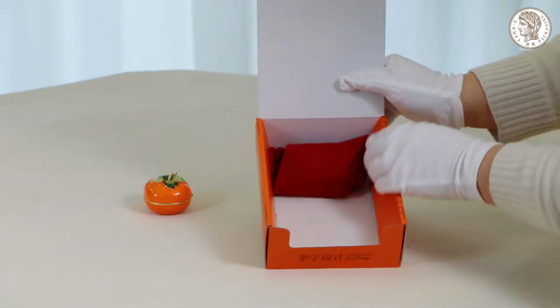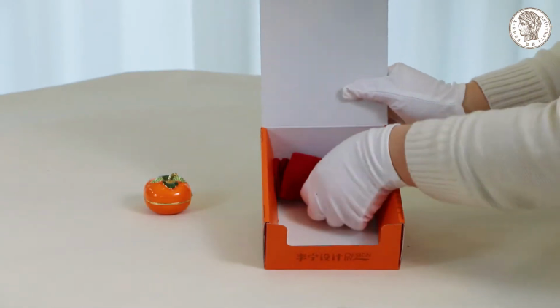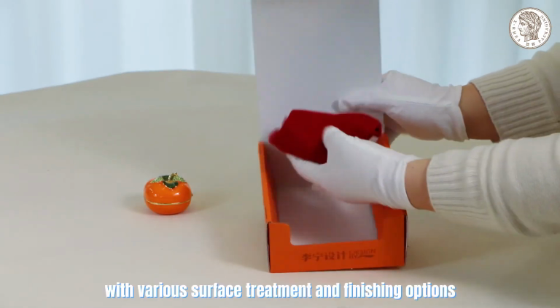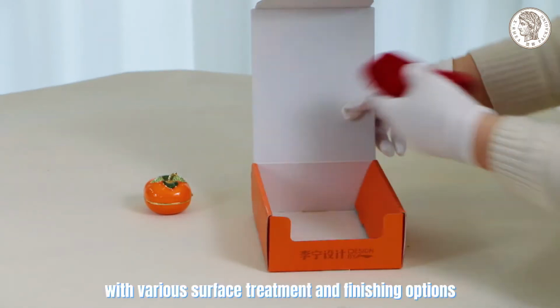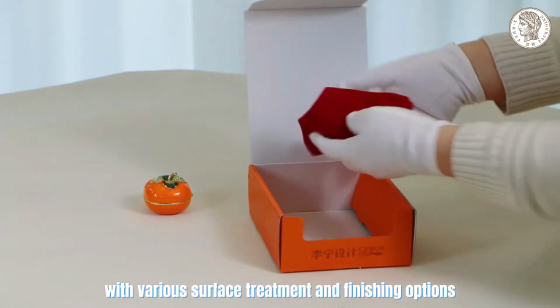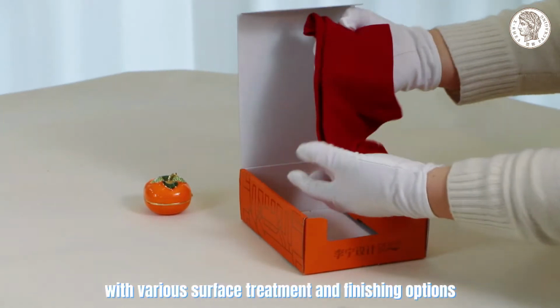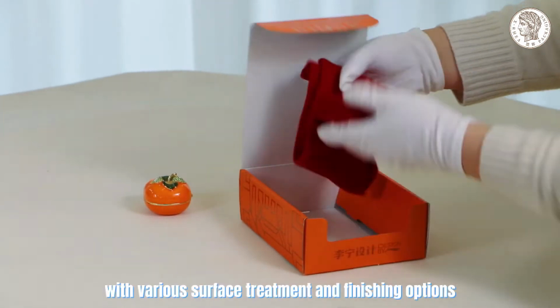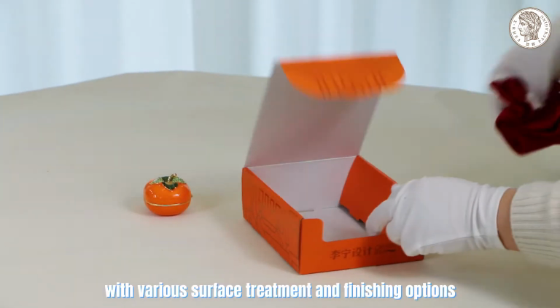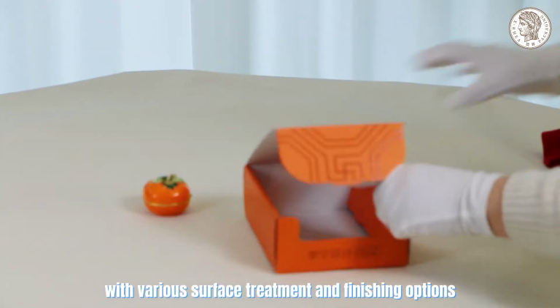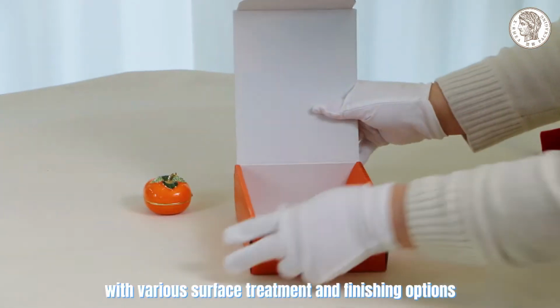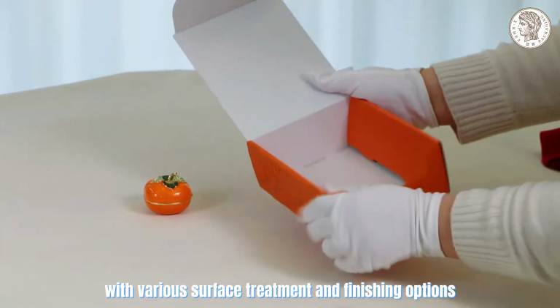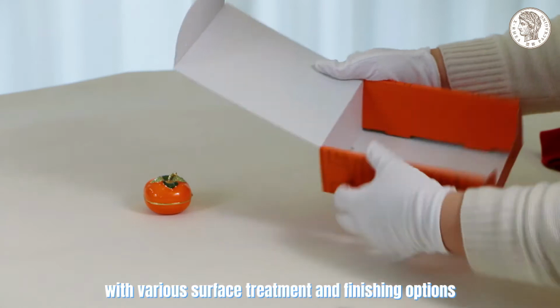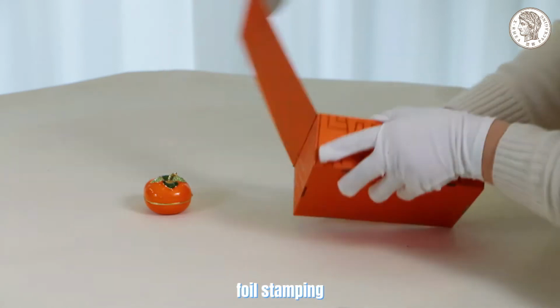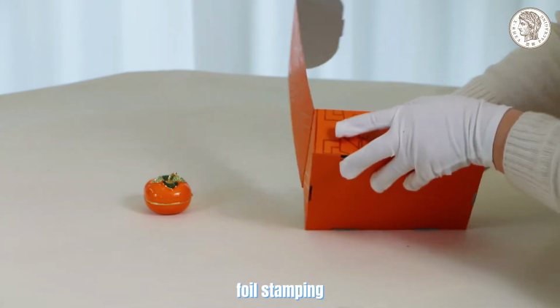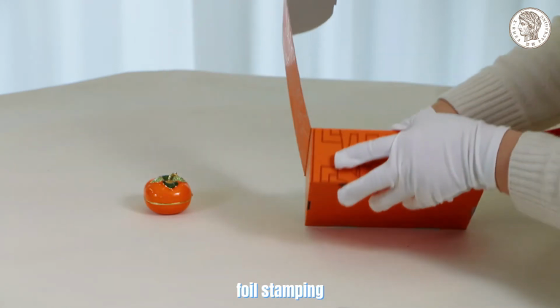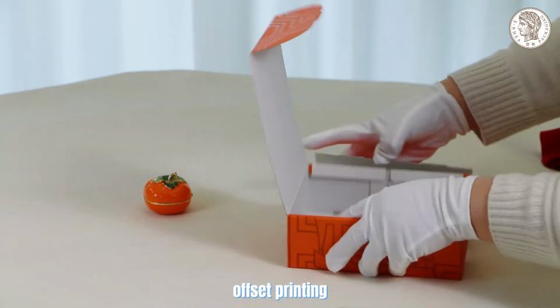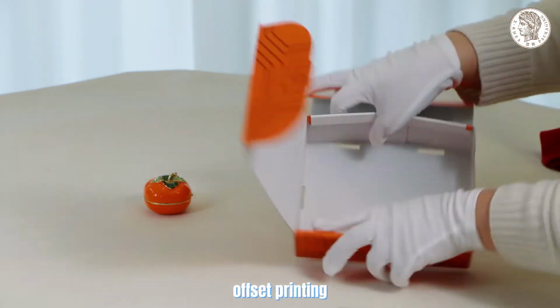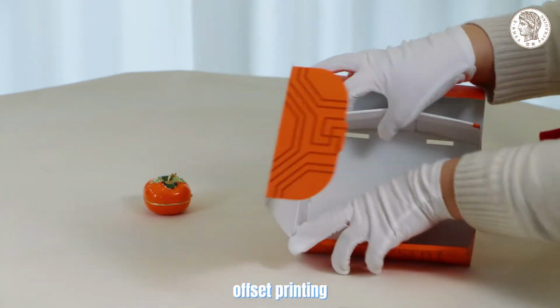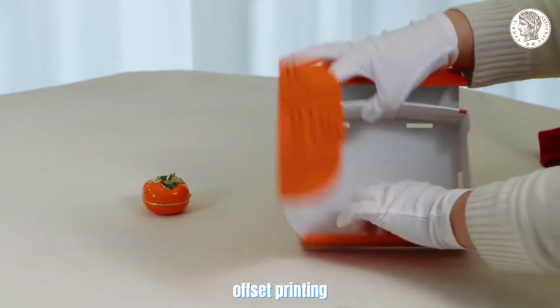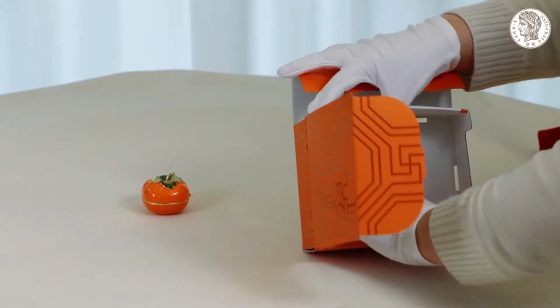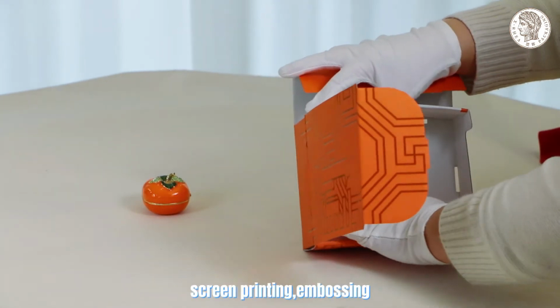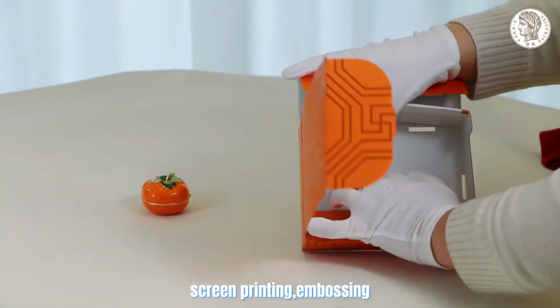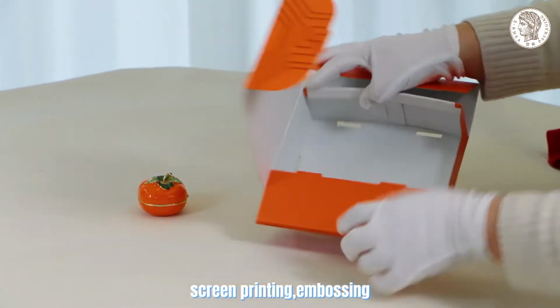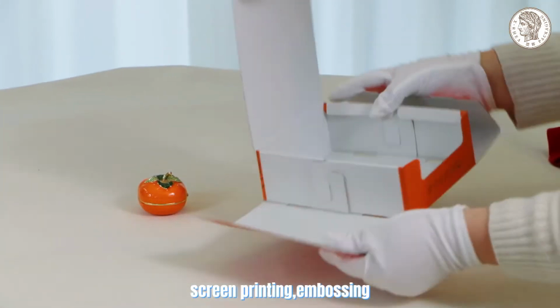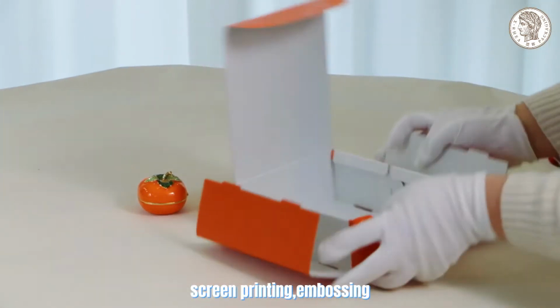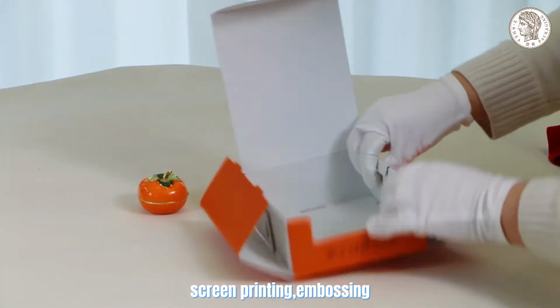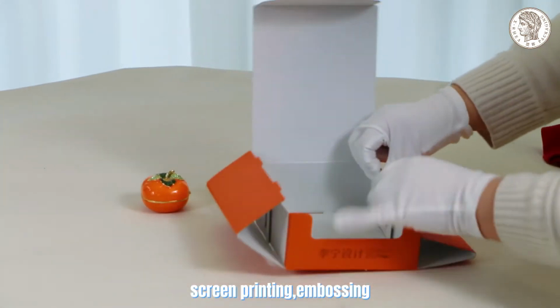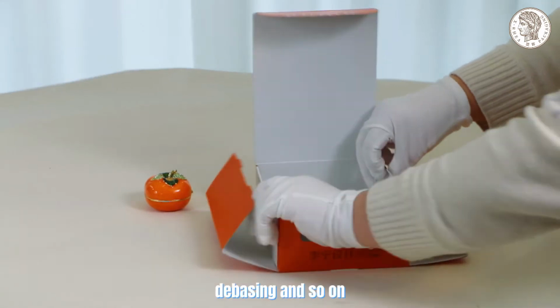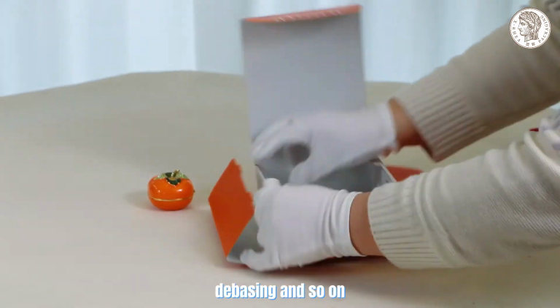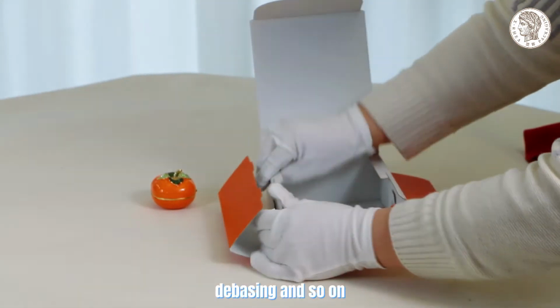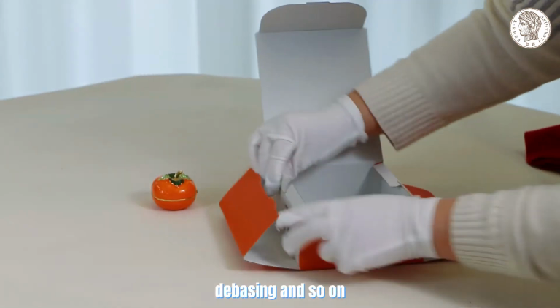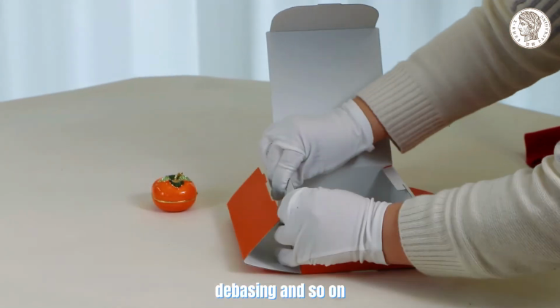With various surface treatment and finishing options: foil stamping, offset printing, screen printing, embossing, debossing, and so on.